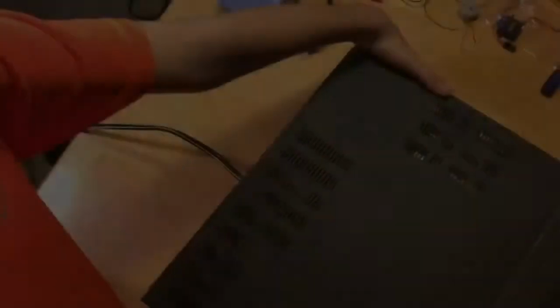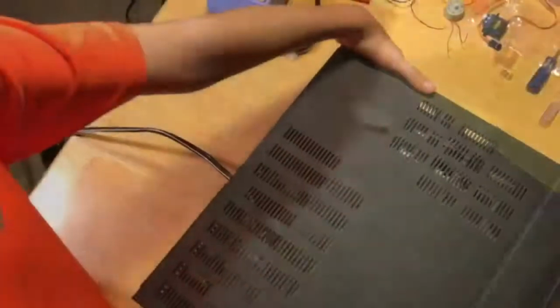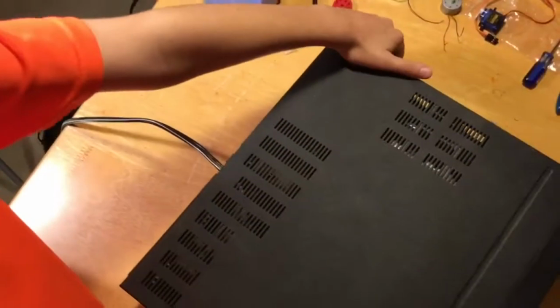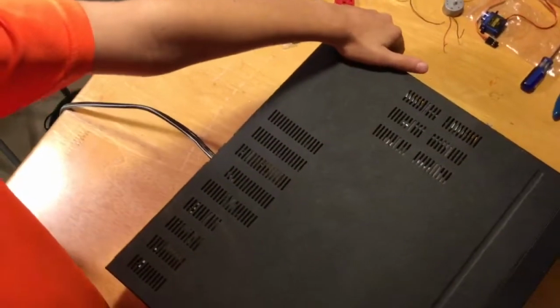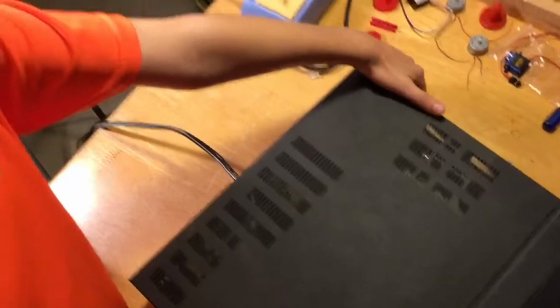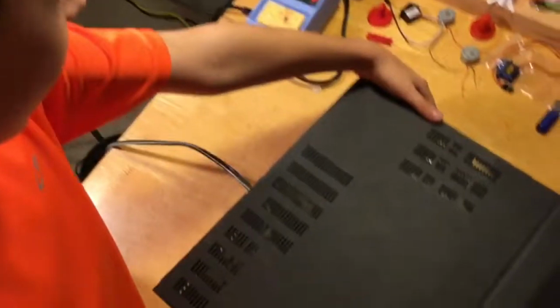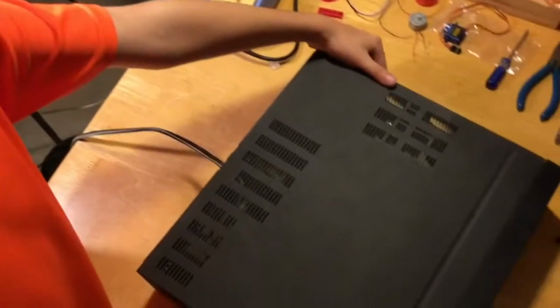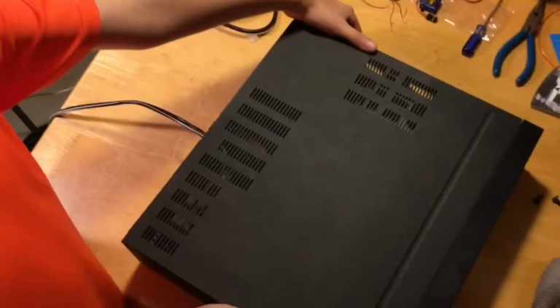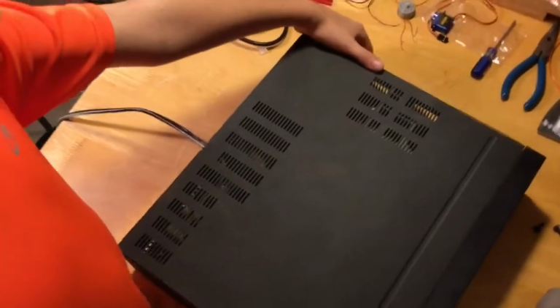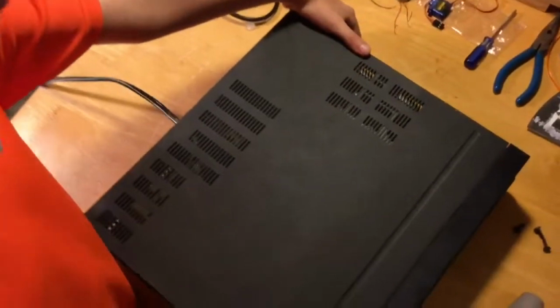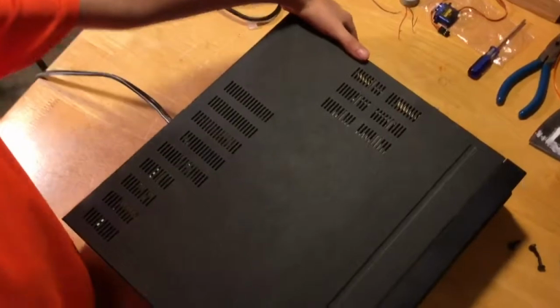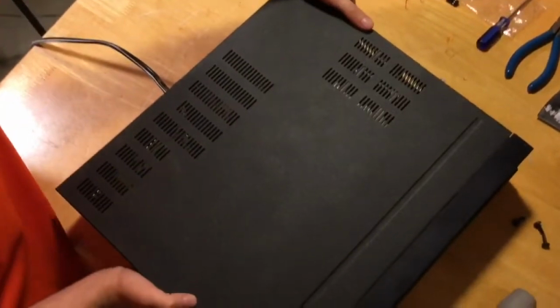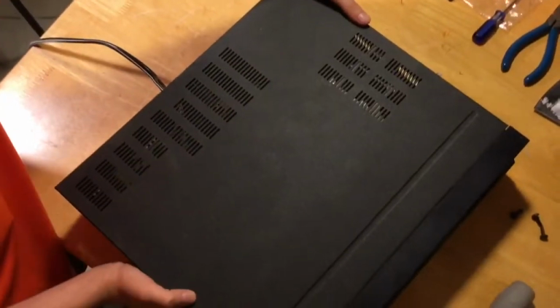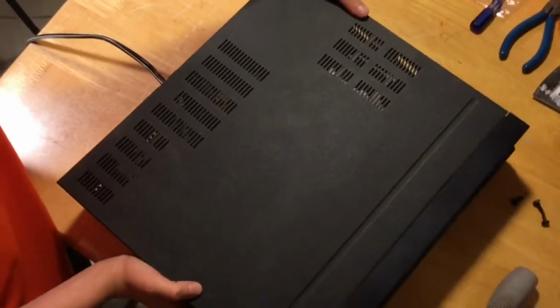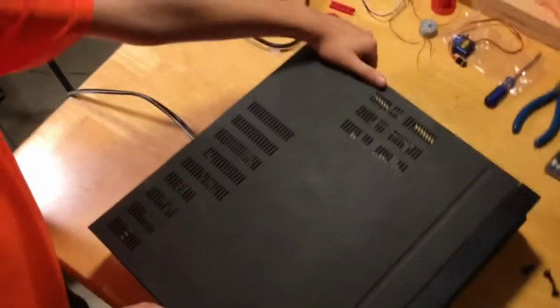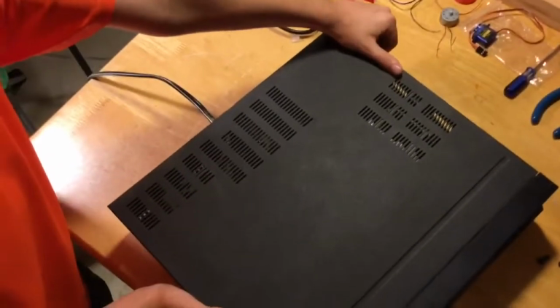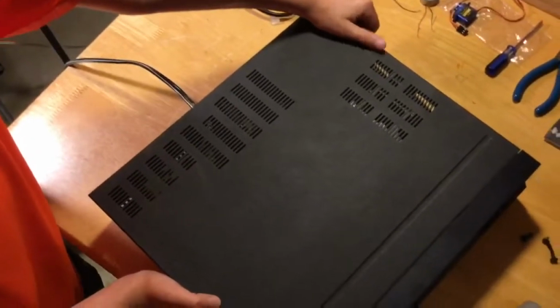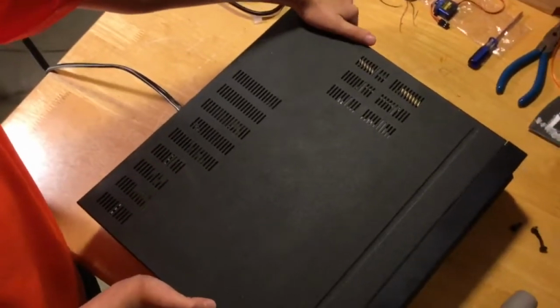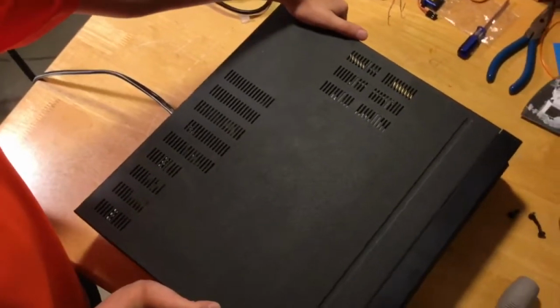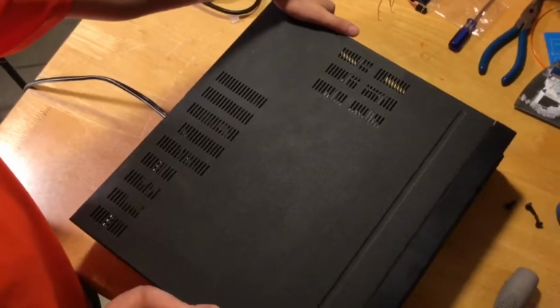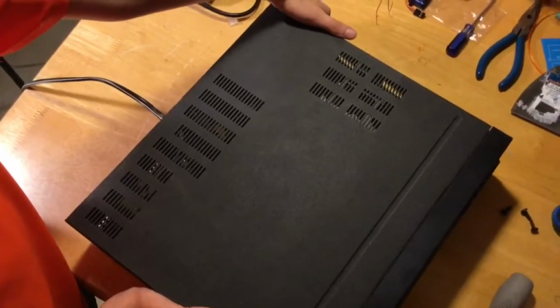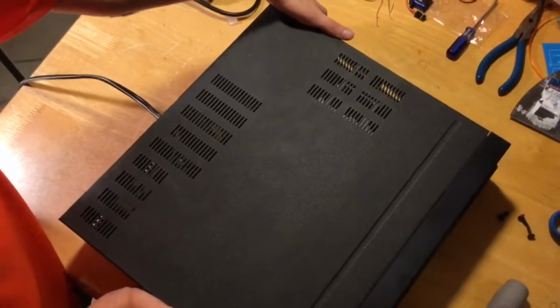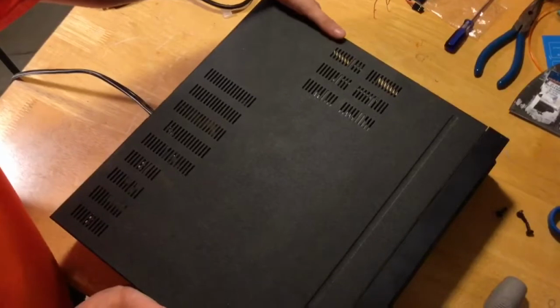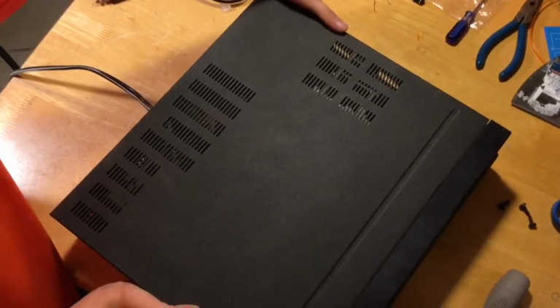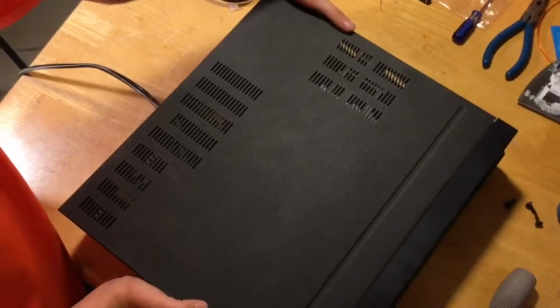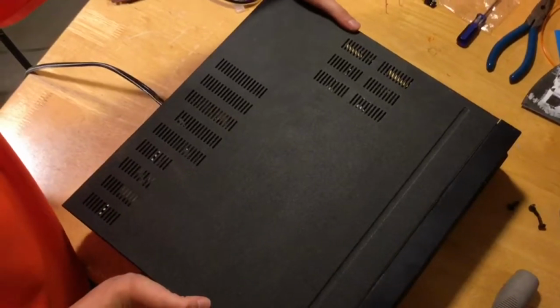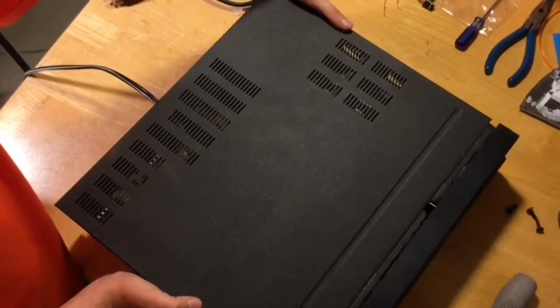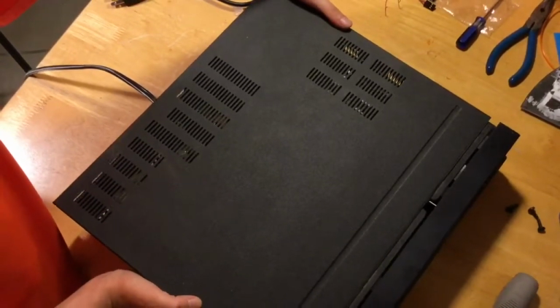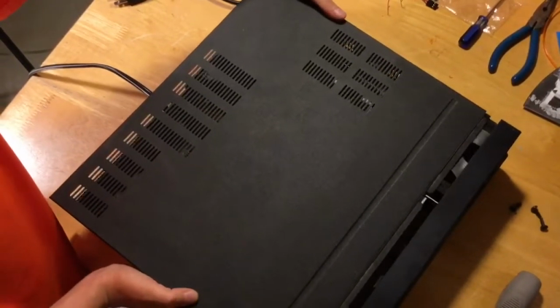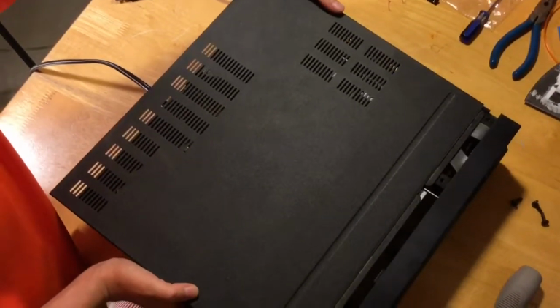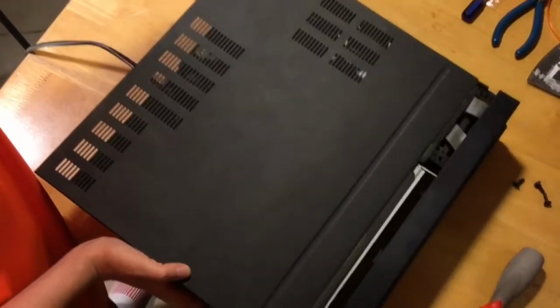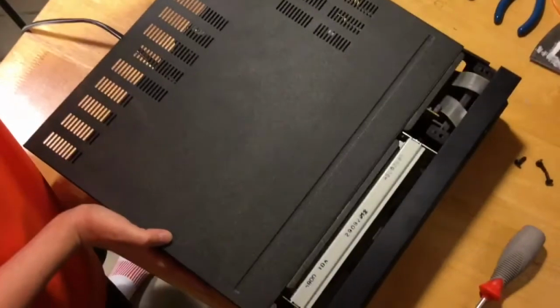Before I lift this up, make sure that everything's unplugged and there's nothing hooked into it. There are some serious capacitors in here that could seriously shock you.